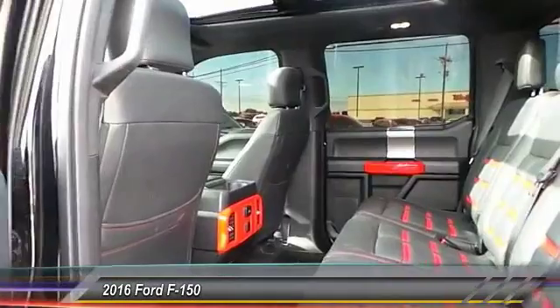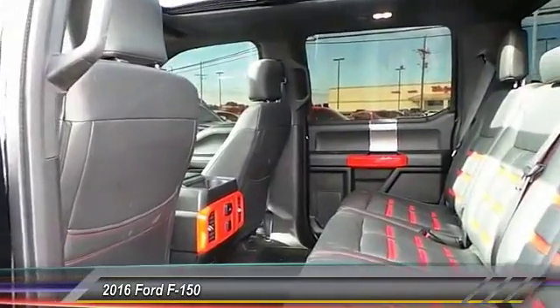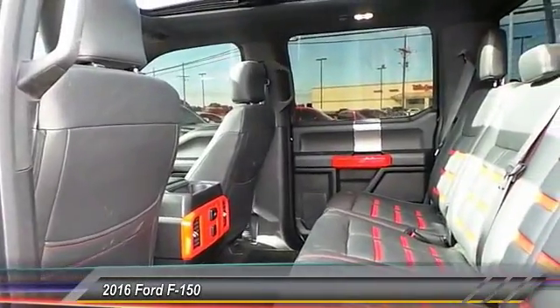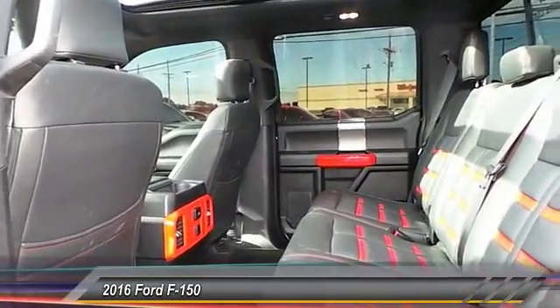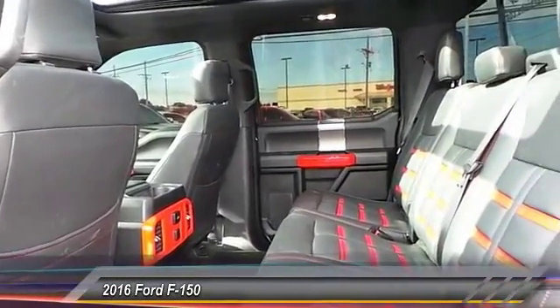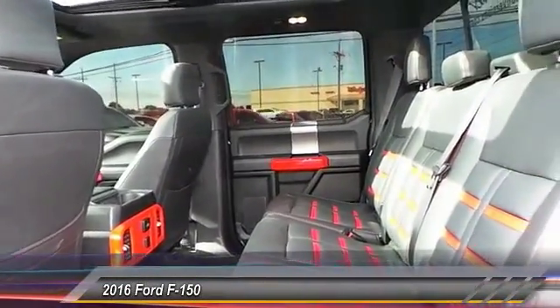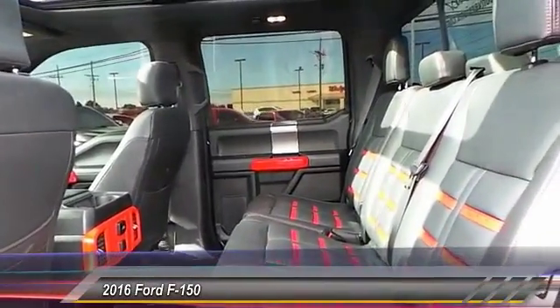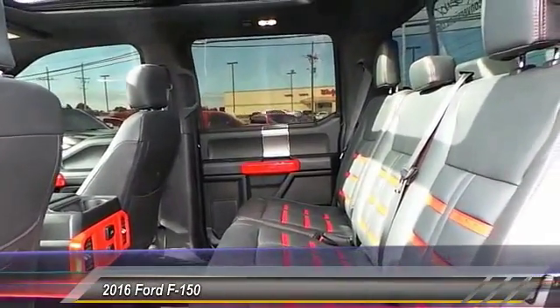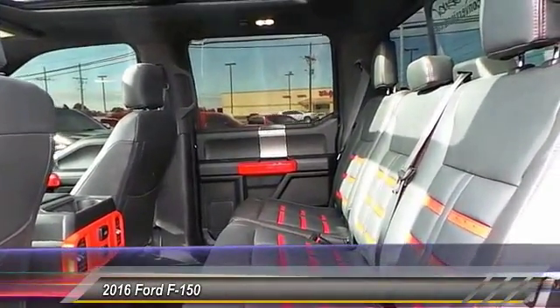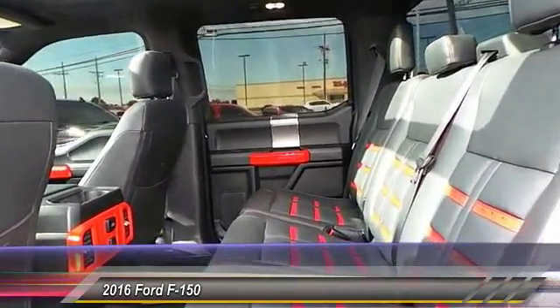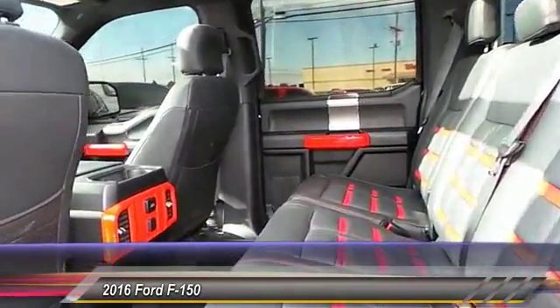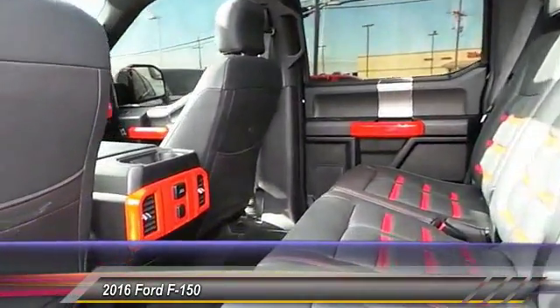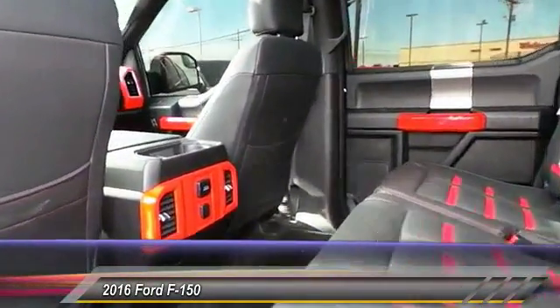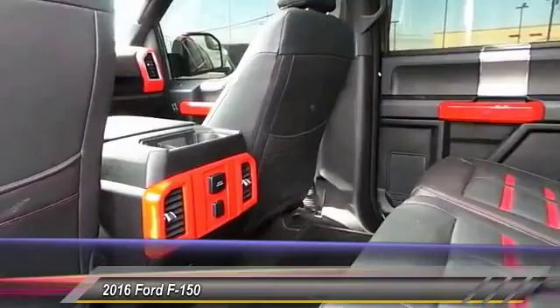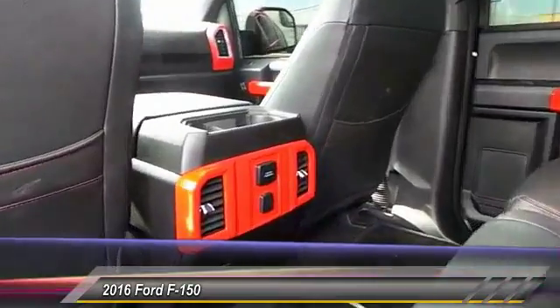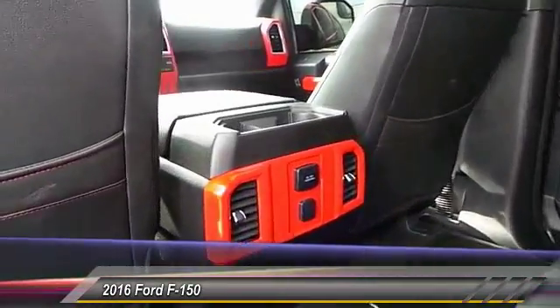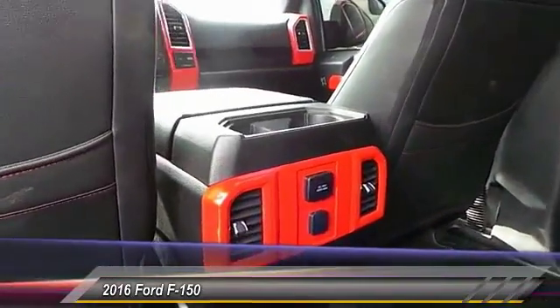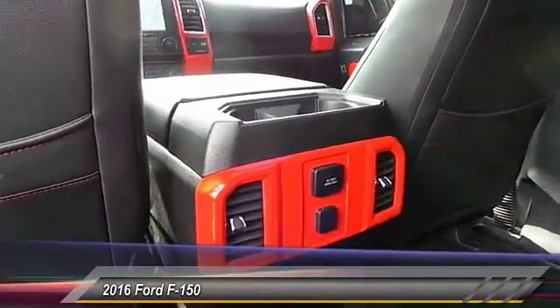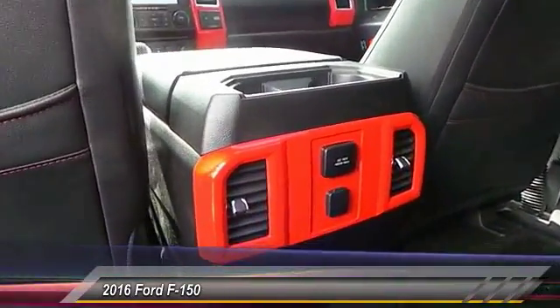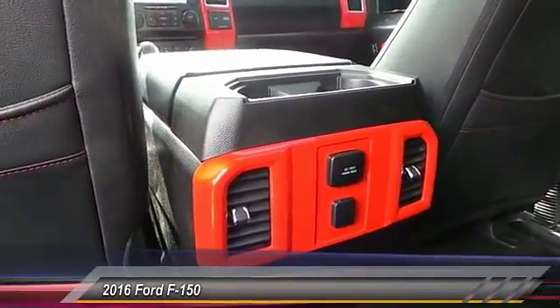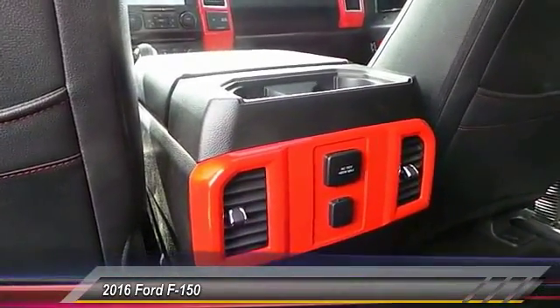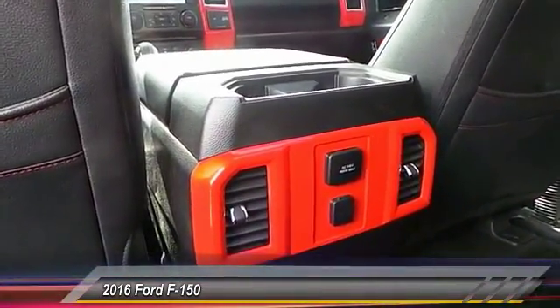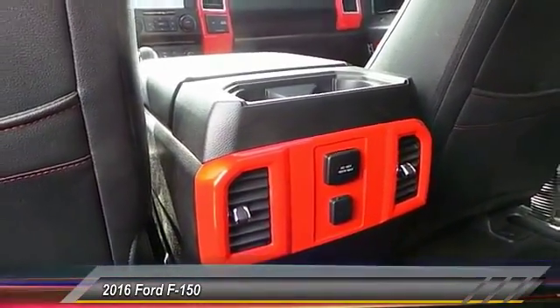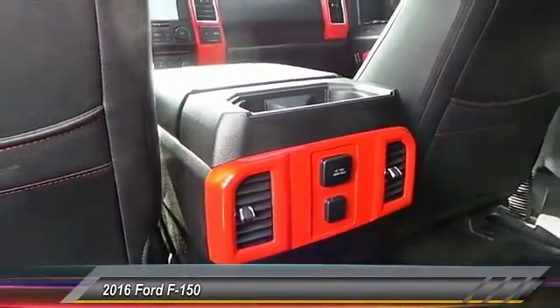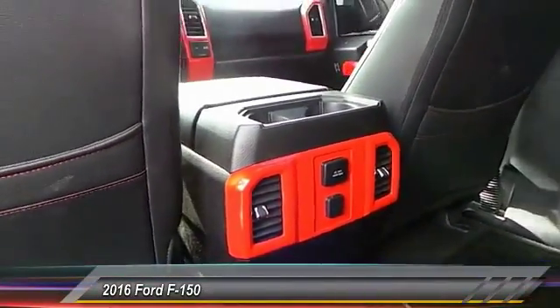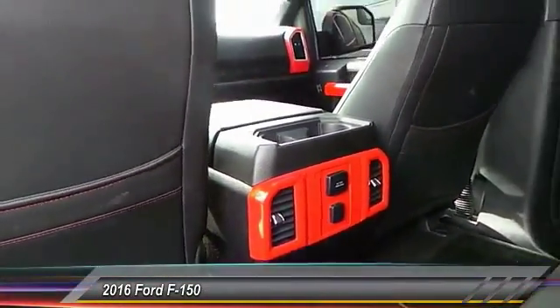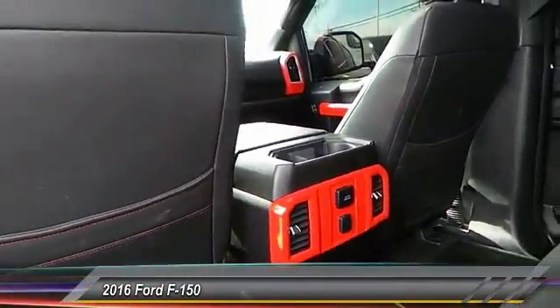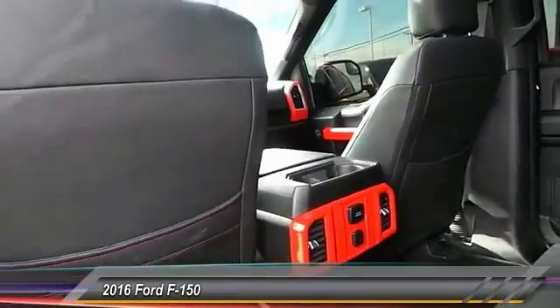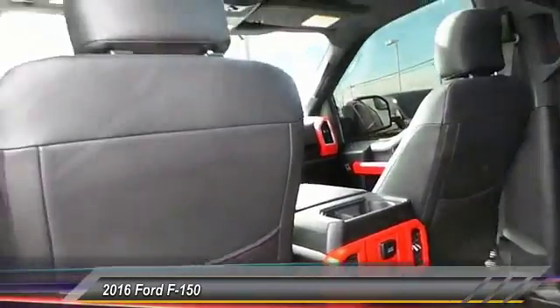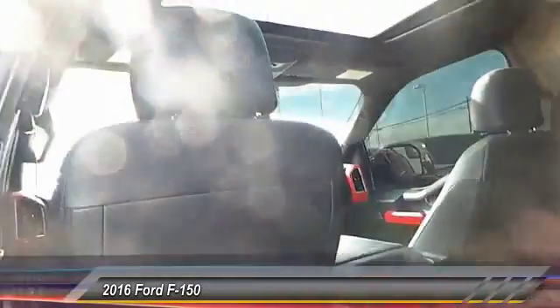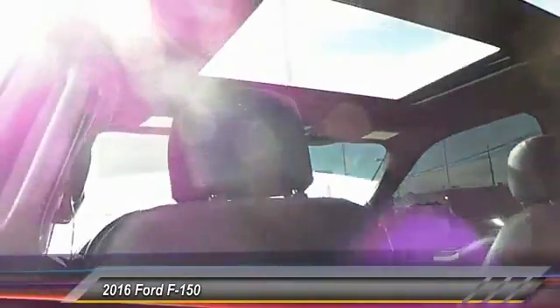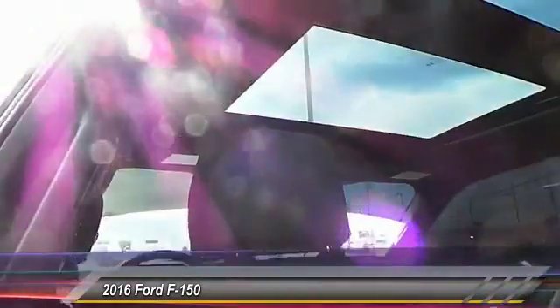Here are some of this vehicle's great options: navigation system, running boards, heated seats, keyless entry, traction control, backup camera, auto dimming rear view mirror.